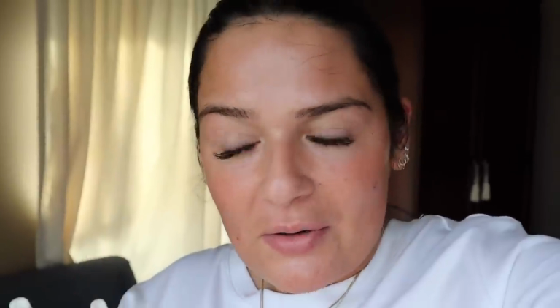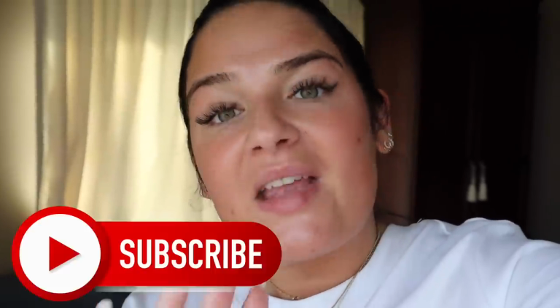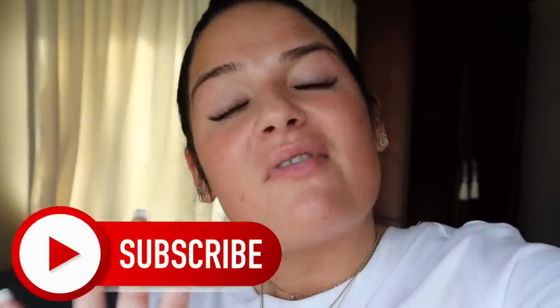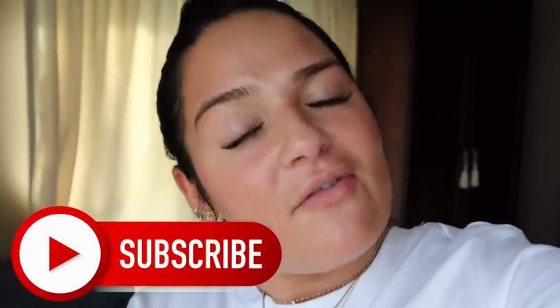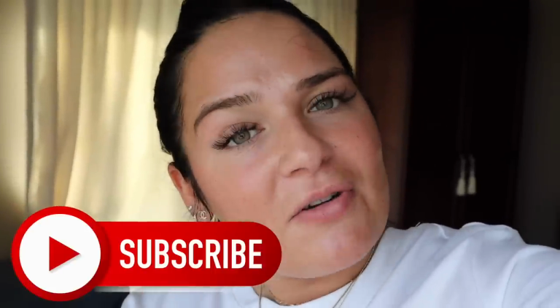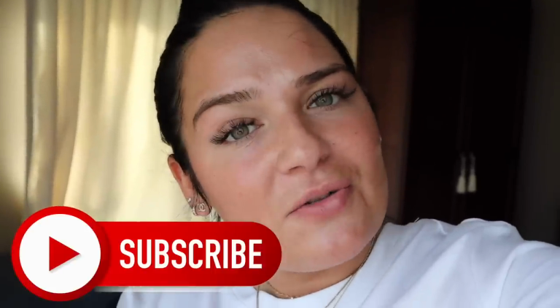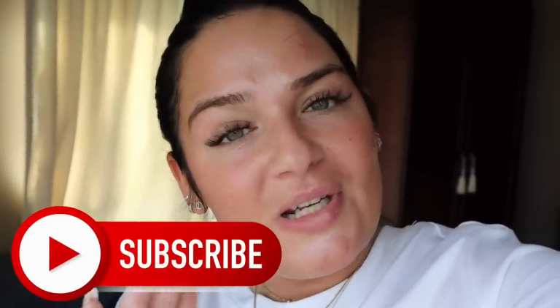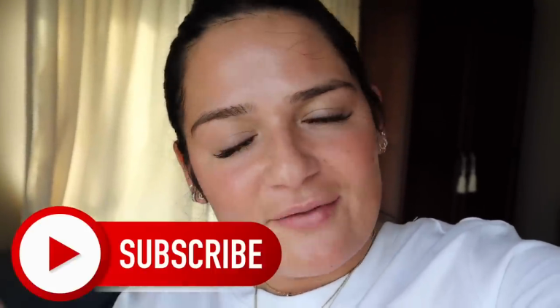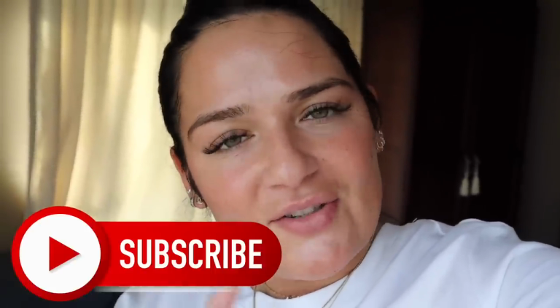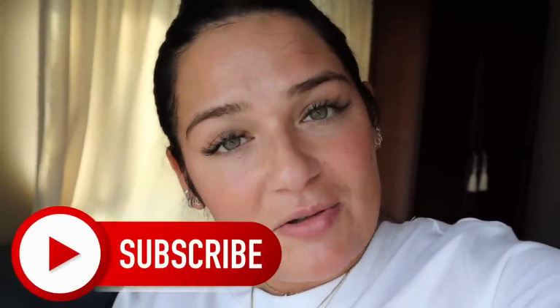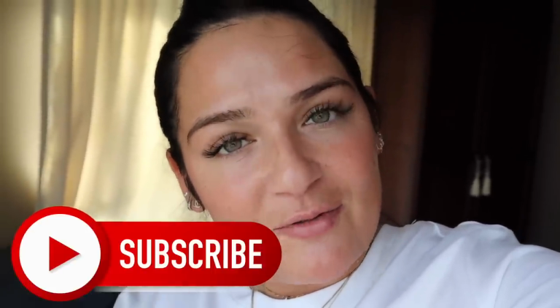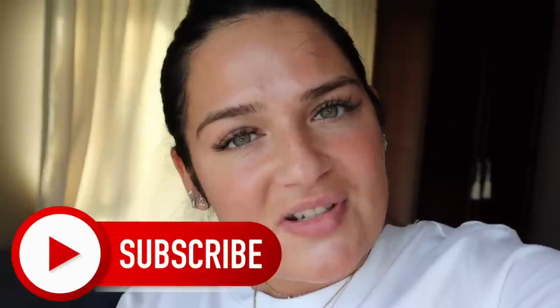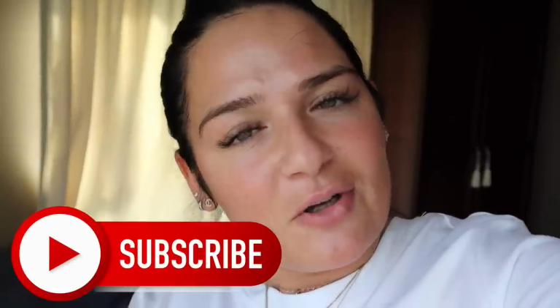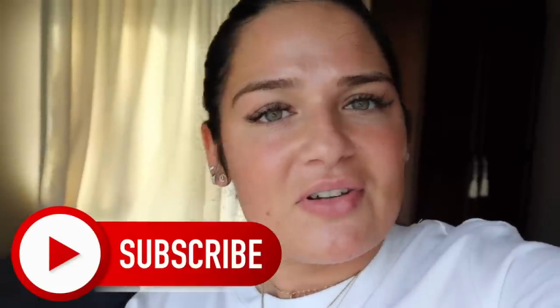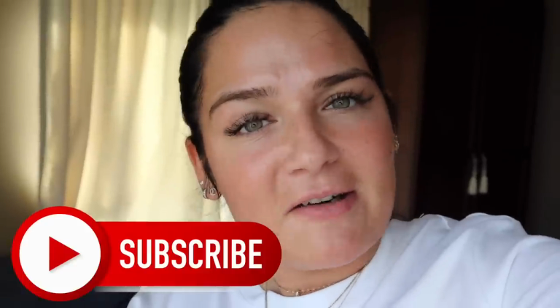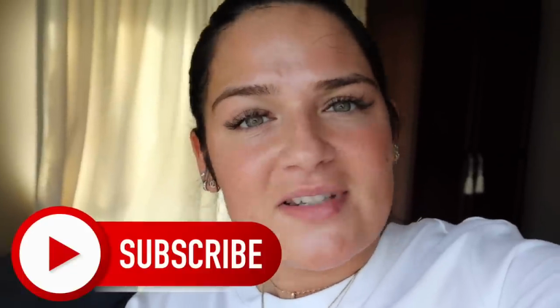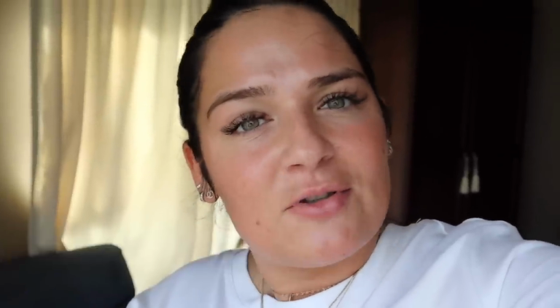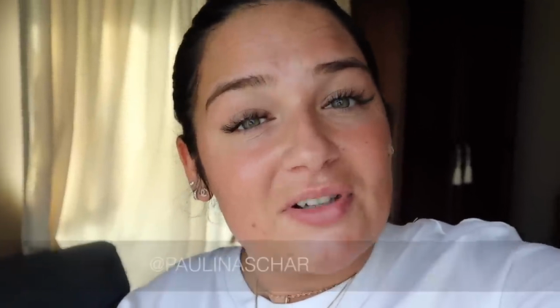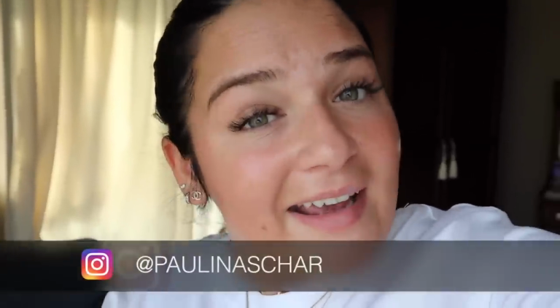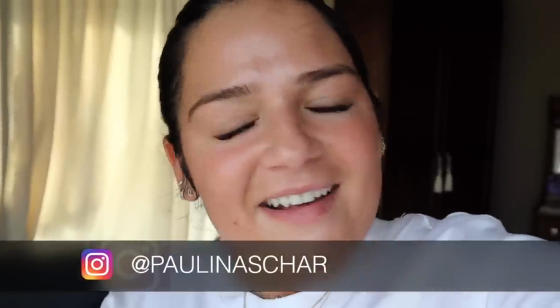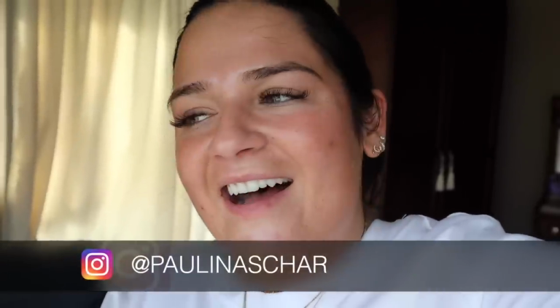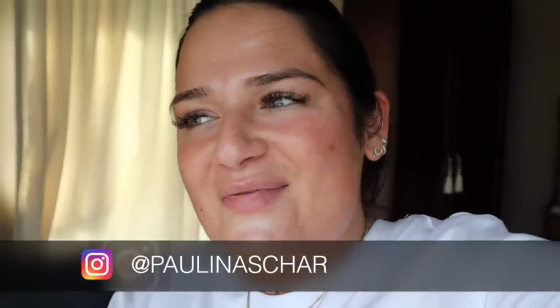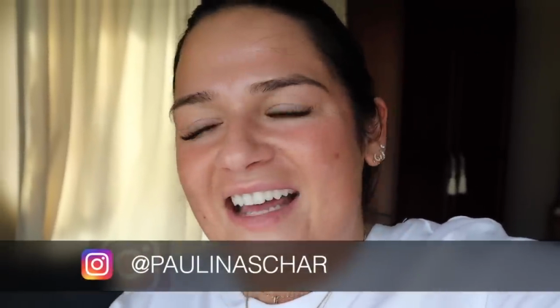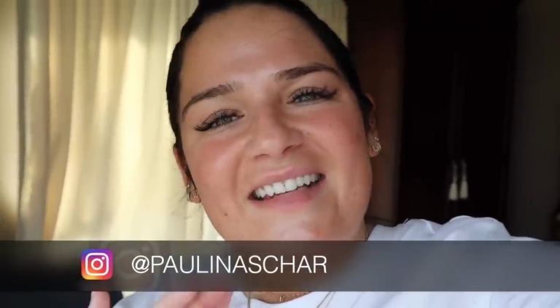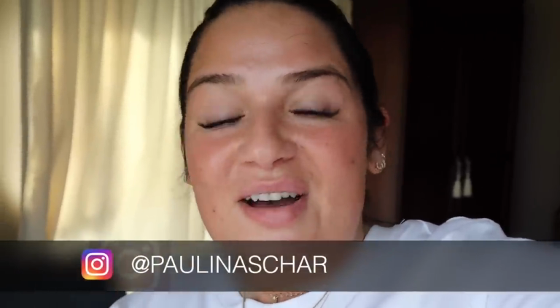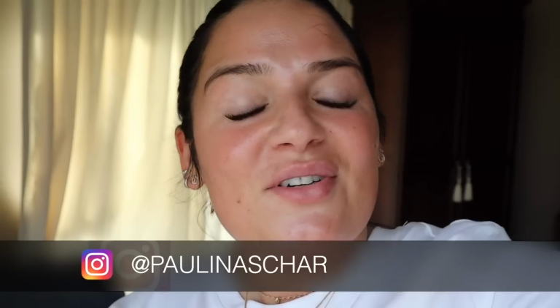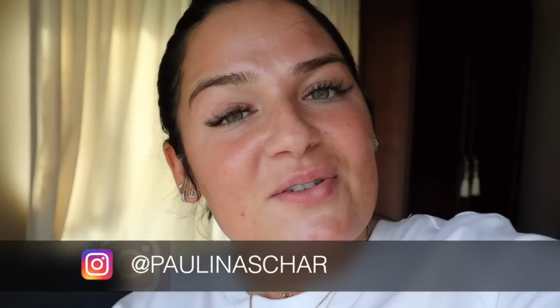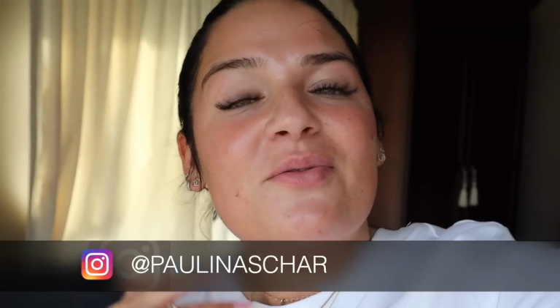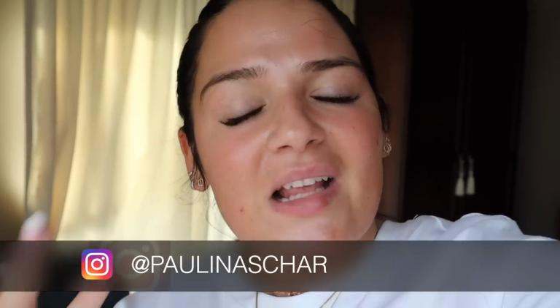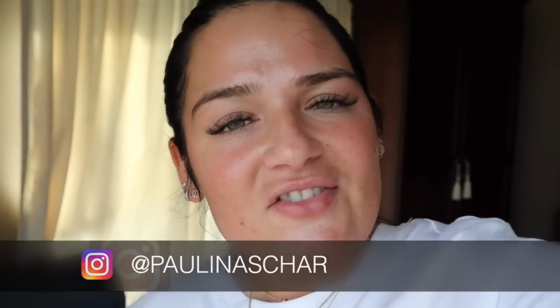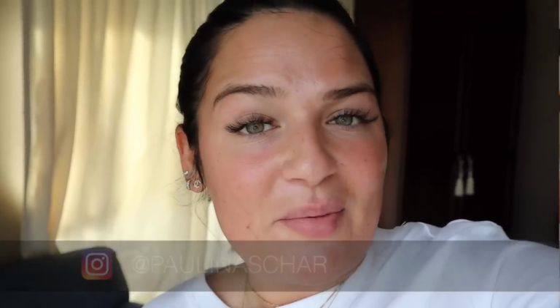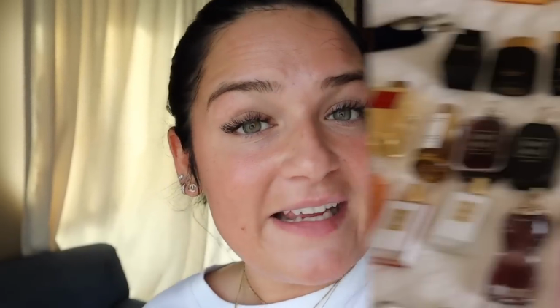Without further ado, please don't forget to subscribe and follow me on Instagram because I'm a cool person. Let's jump right in.